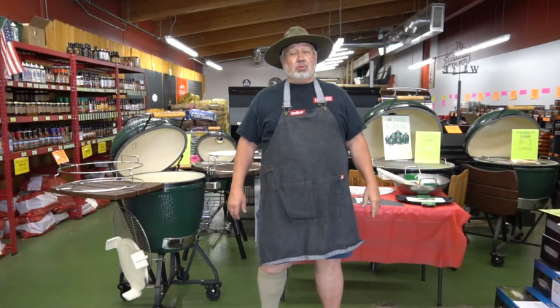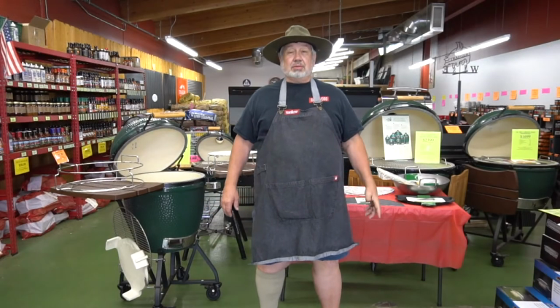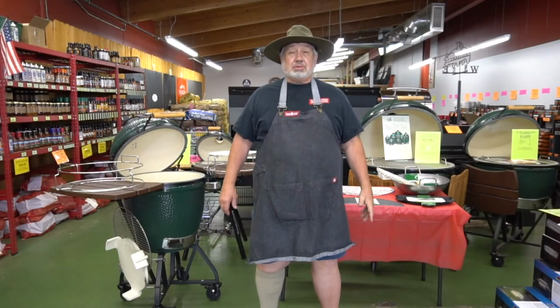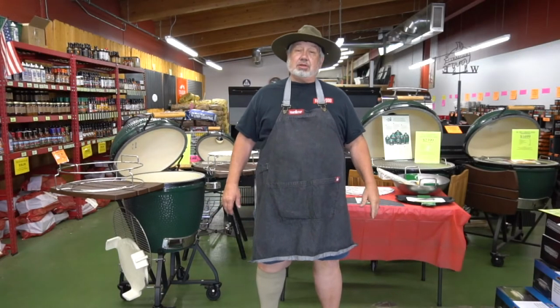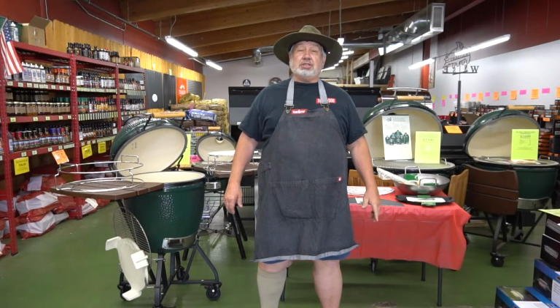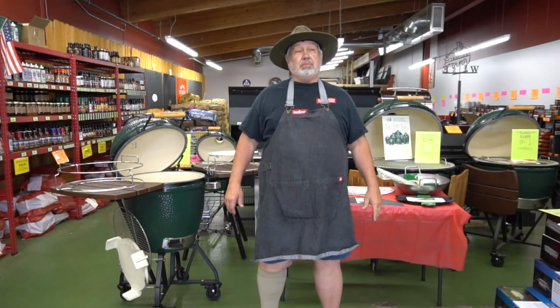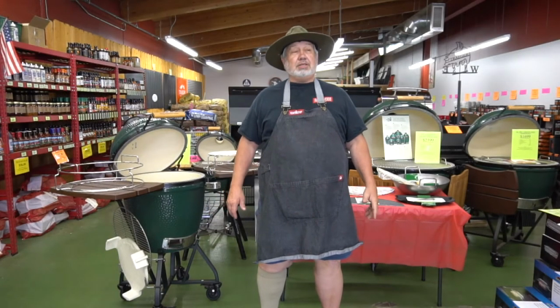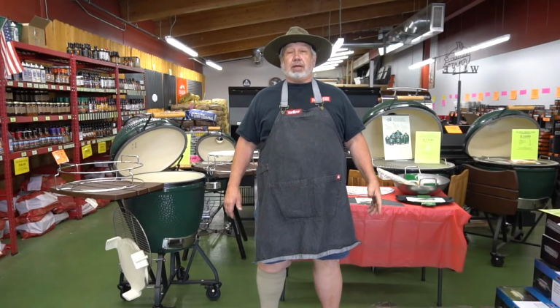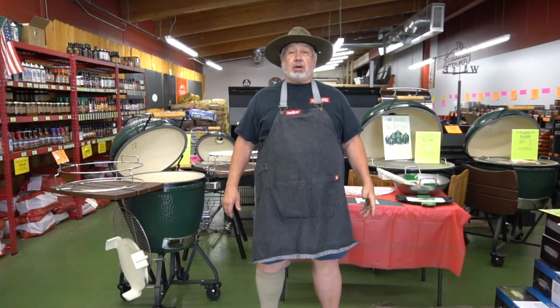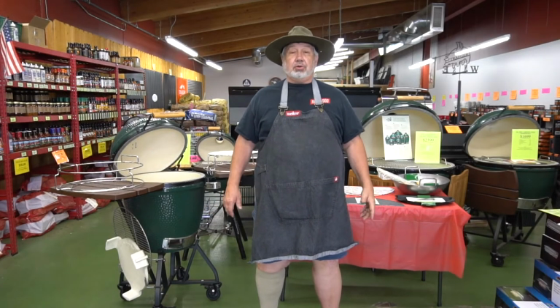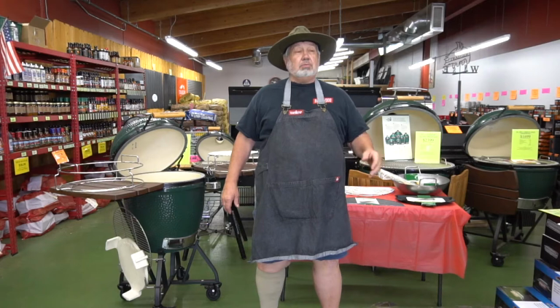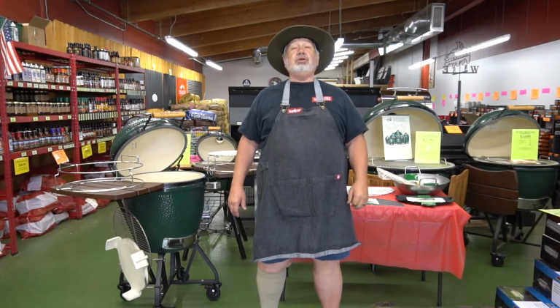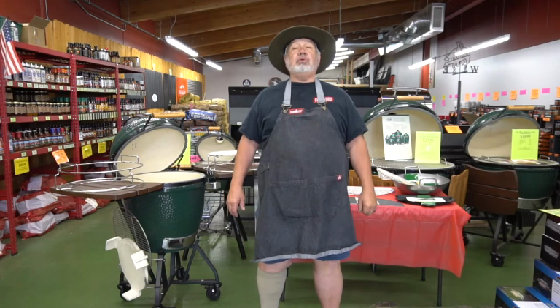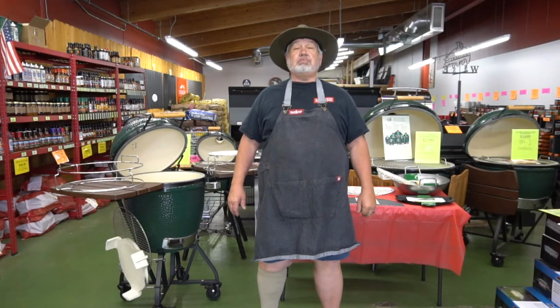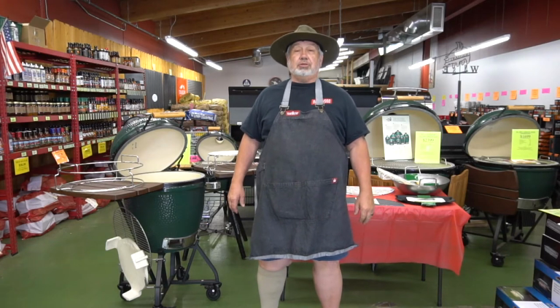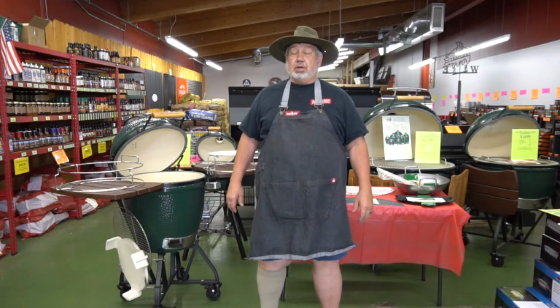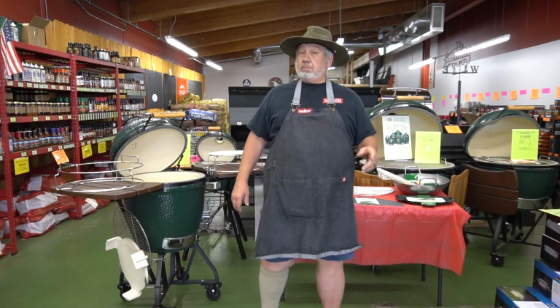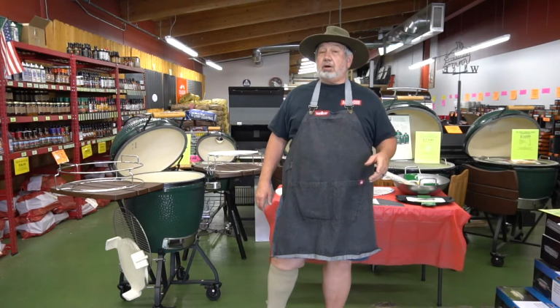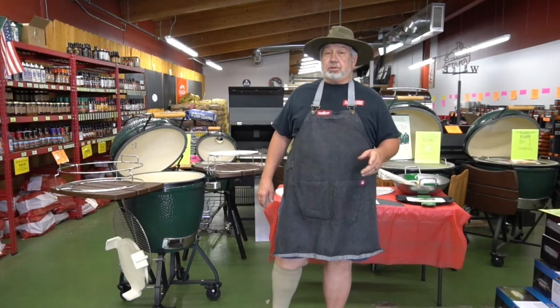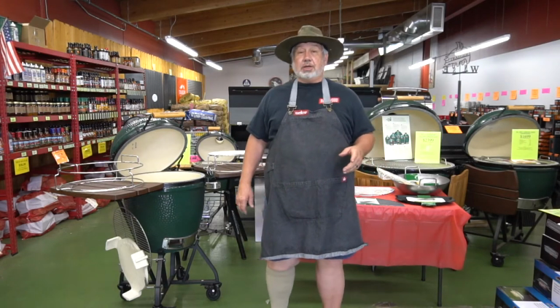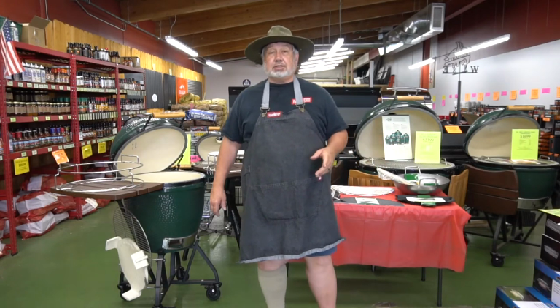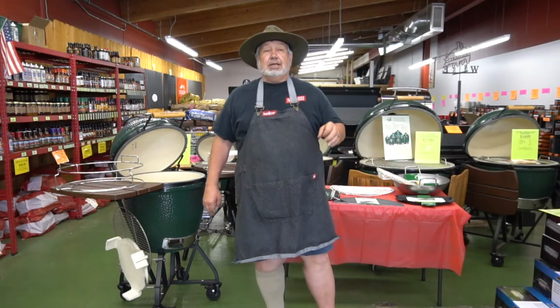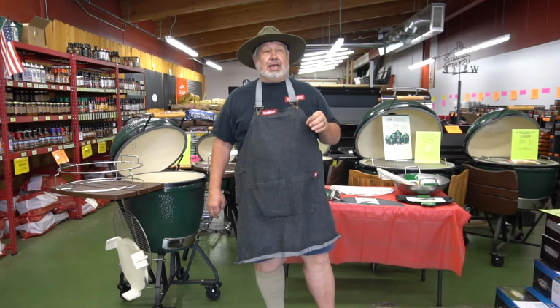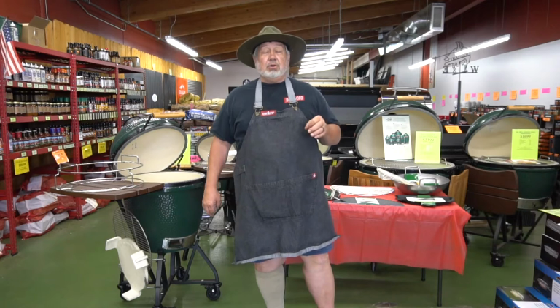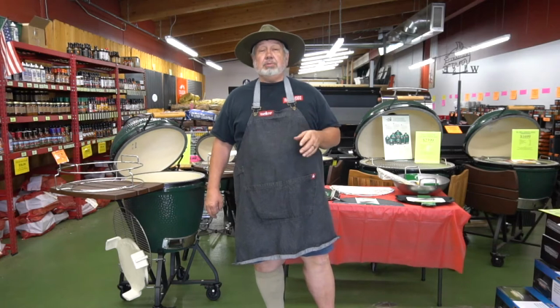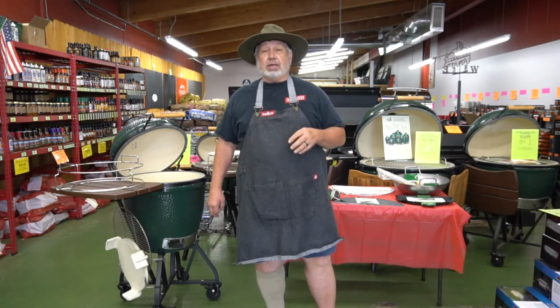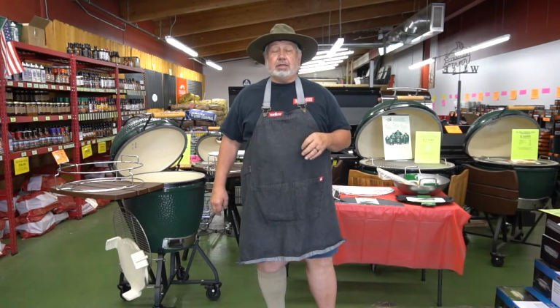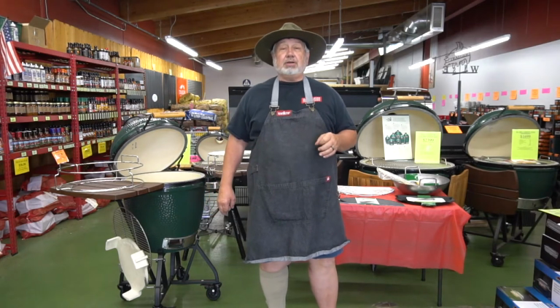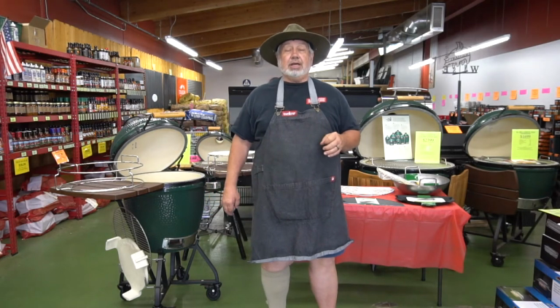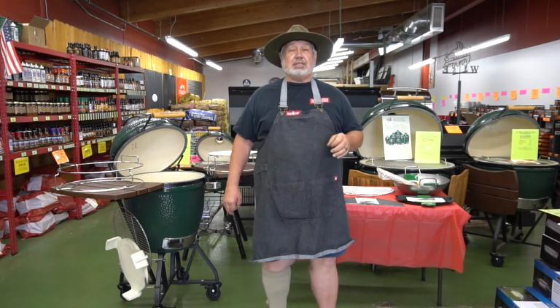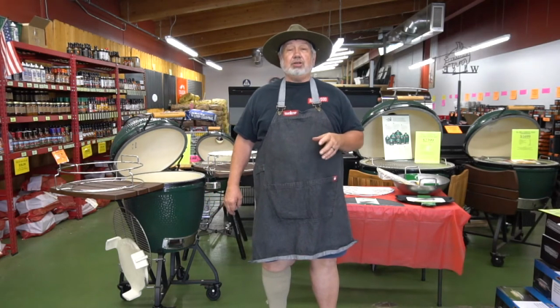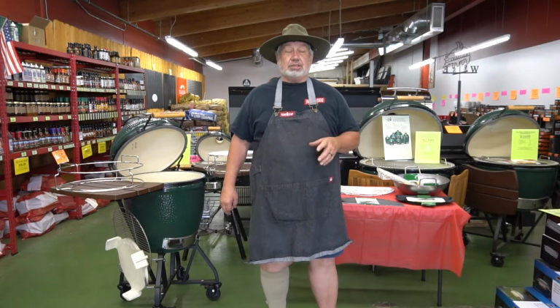Welcome to another edition of the Basics of Backyard Barbecue, brought to you by Ruff's Barbecue Shop, your backyard barbecue specialists. Today we will be looking at the Big Green Egg expander system.